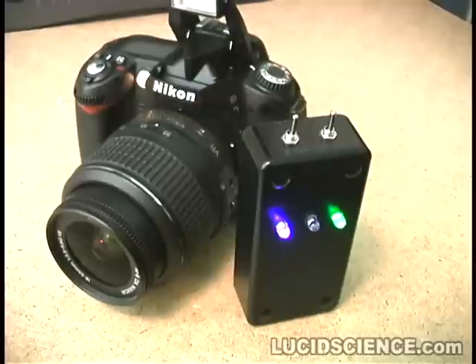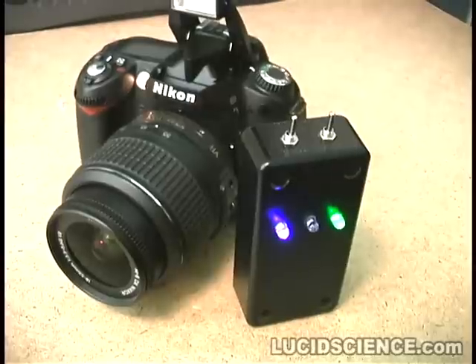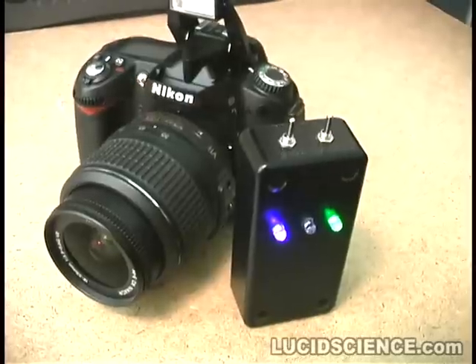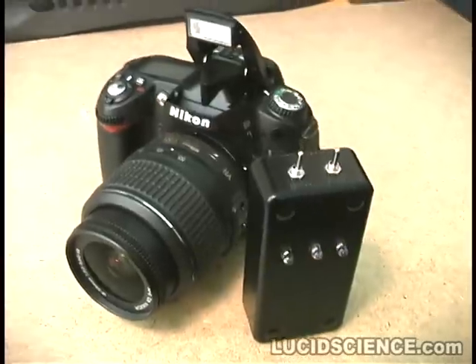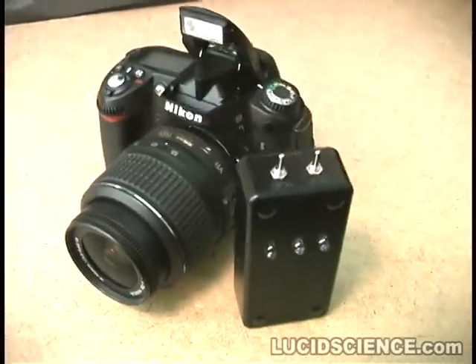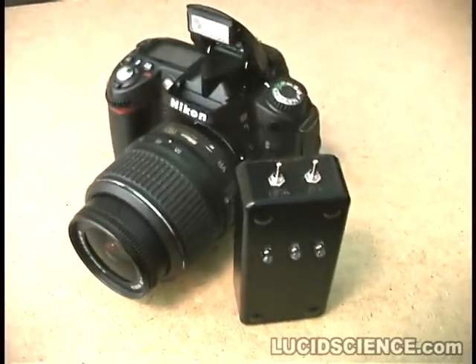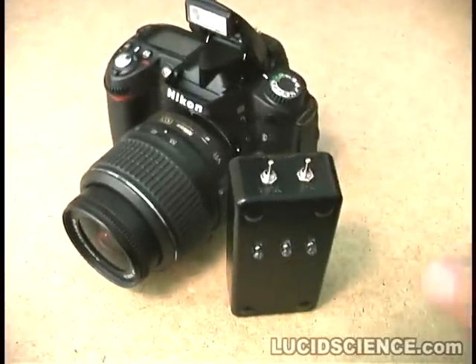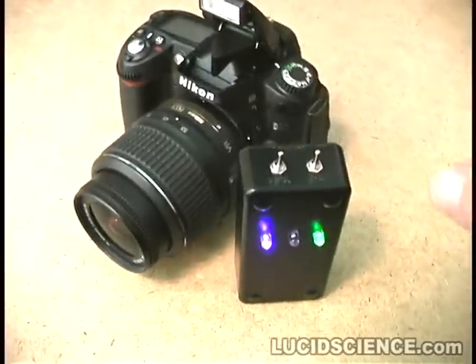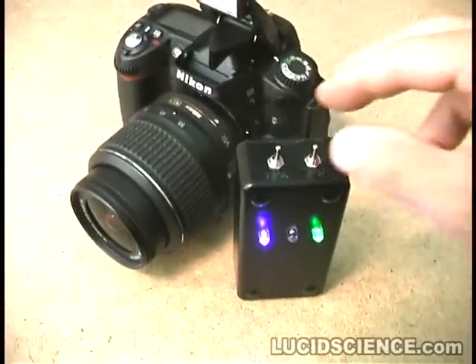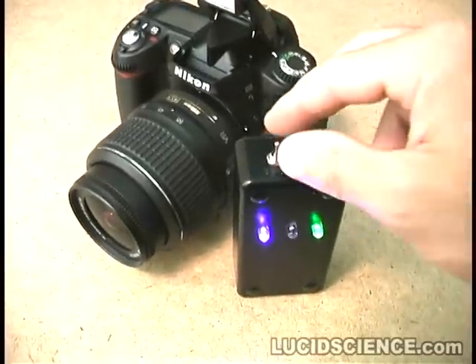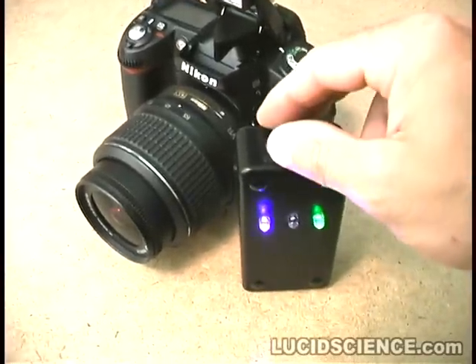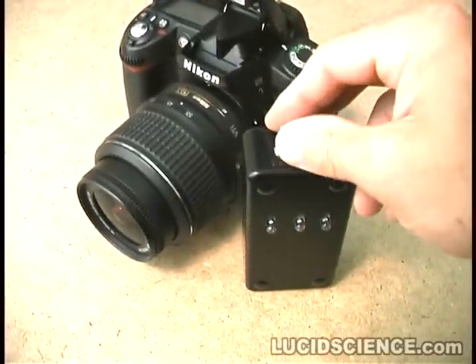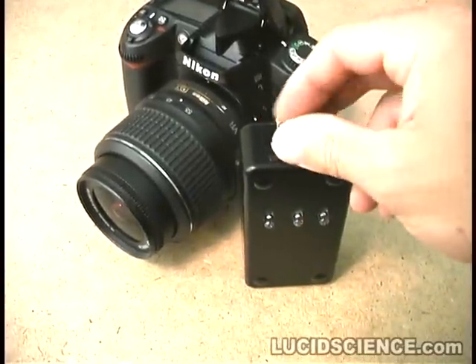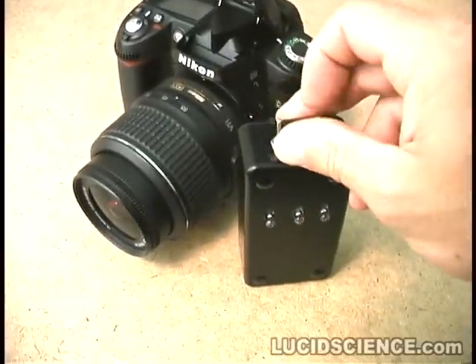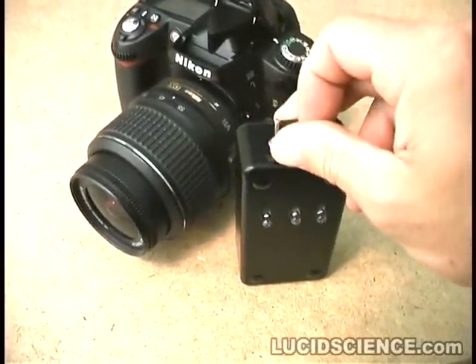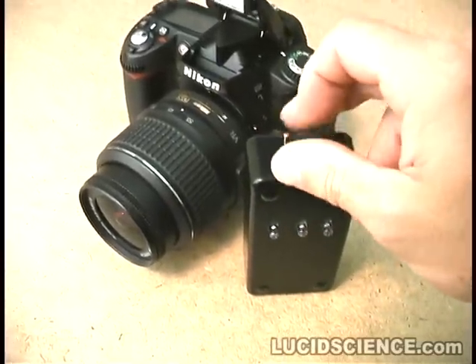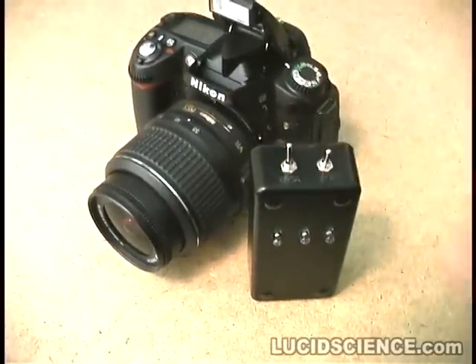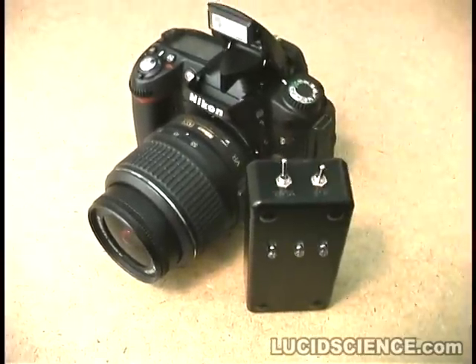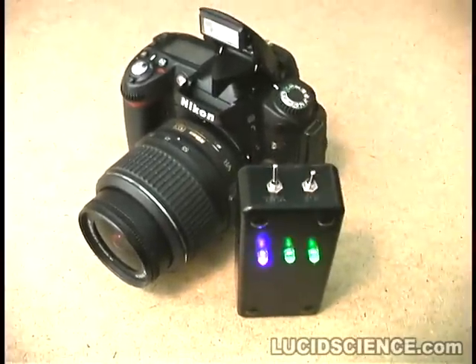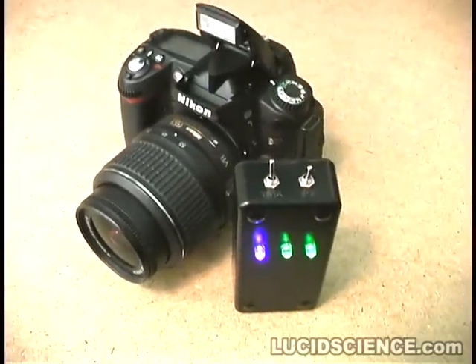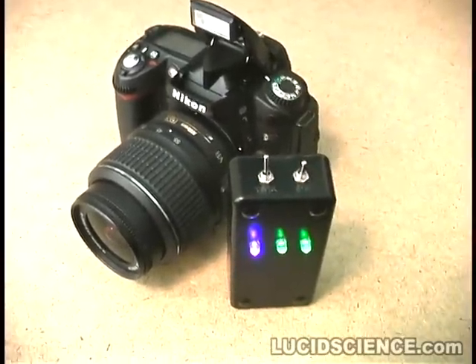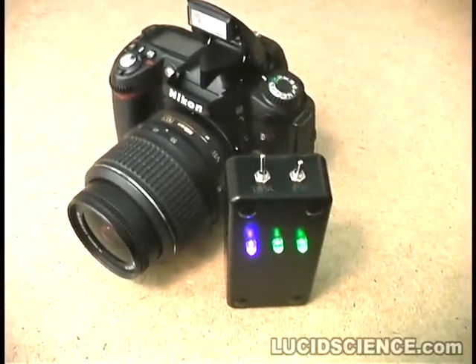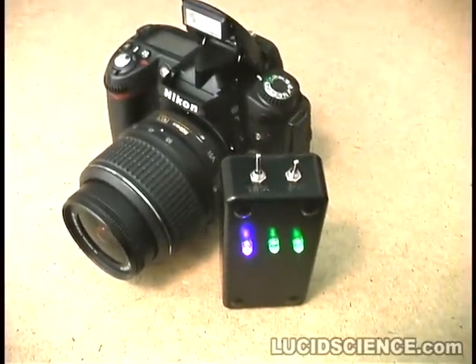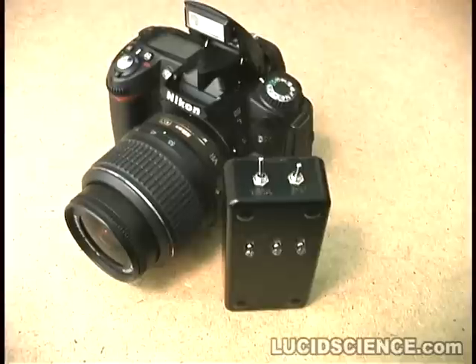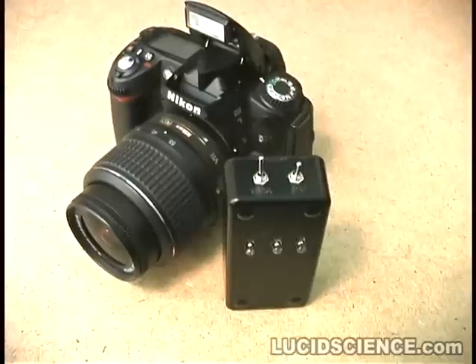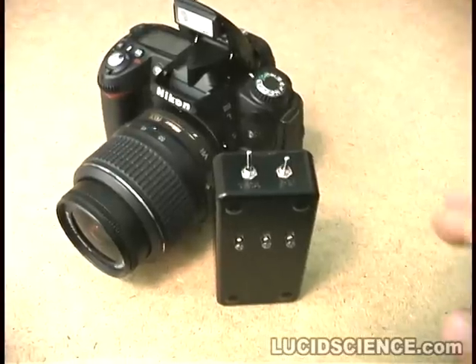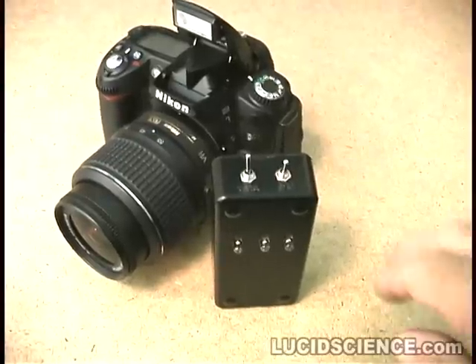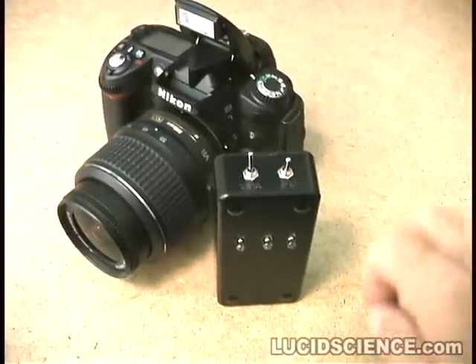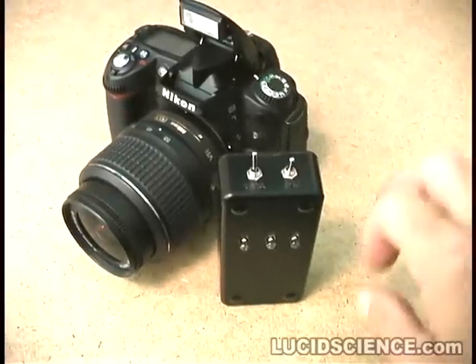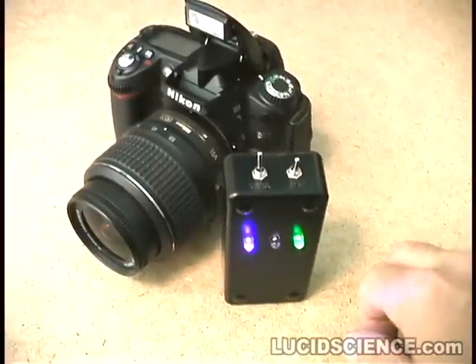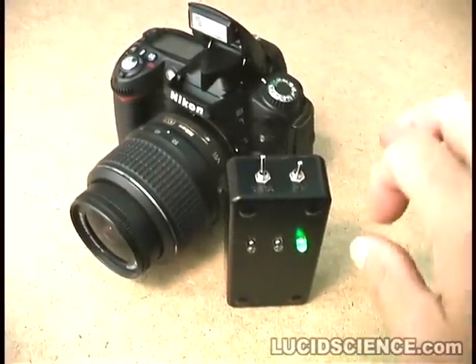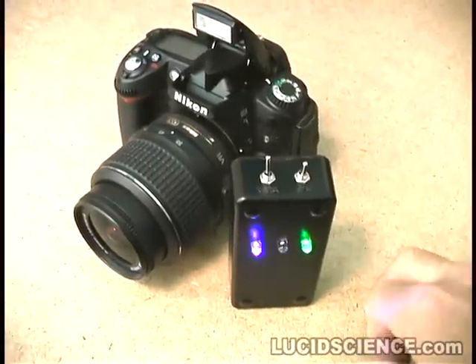The three visible LEDs show the sound level, mode of operation, and the countdown timer. There is also an audible beep right before the camera takes a picture.